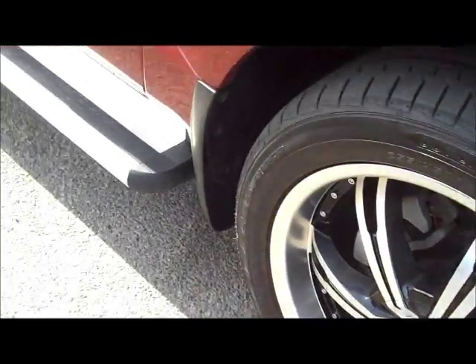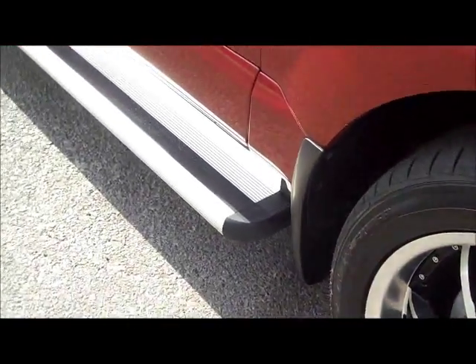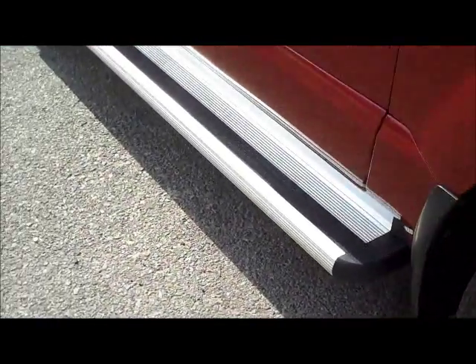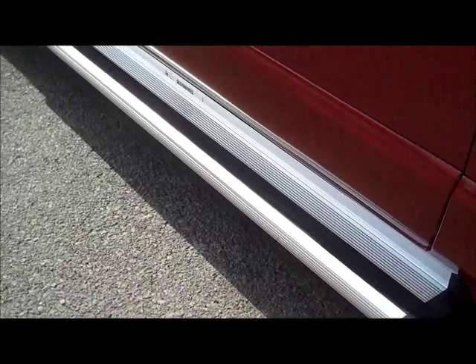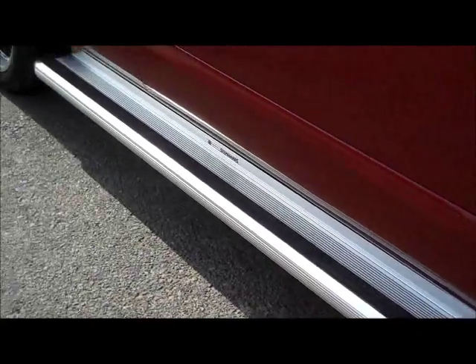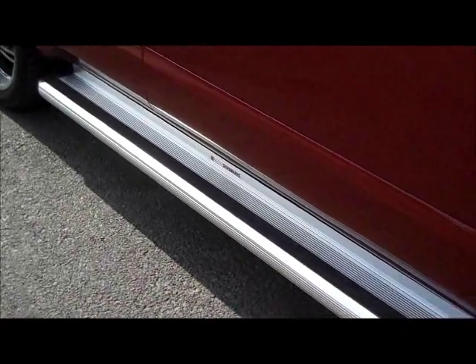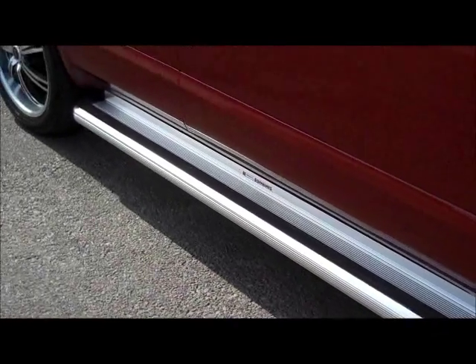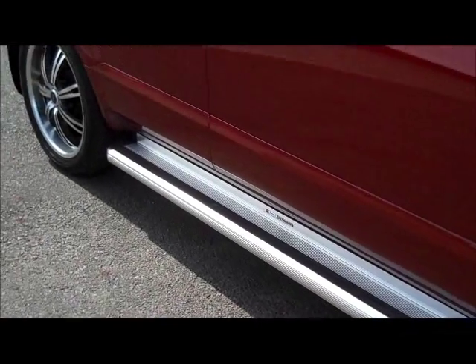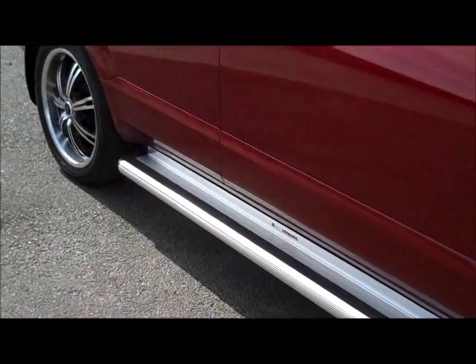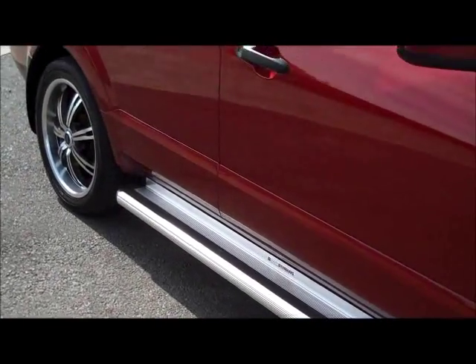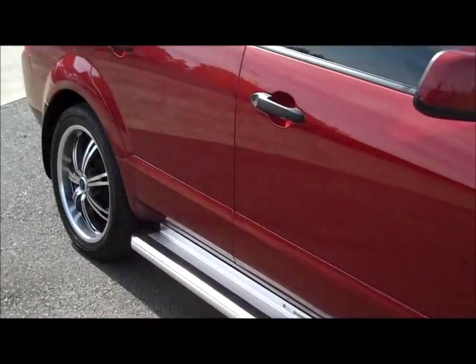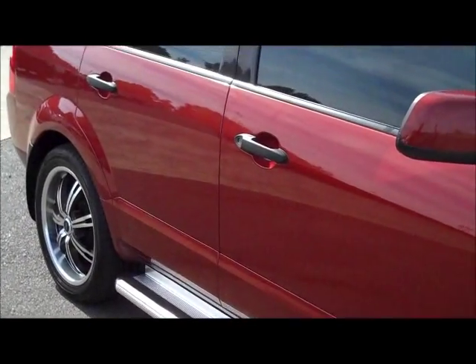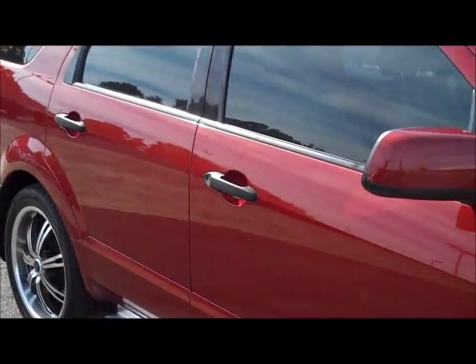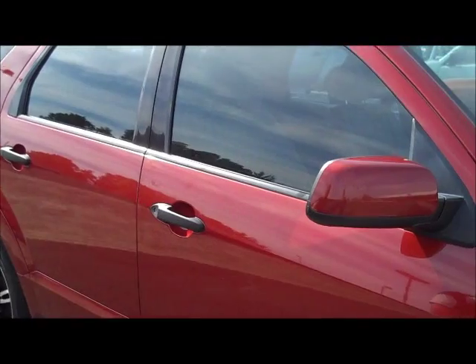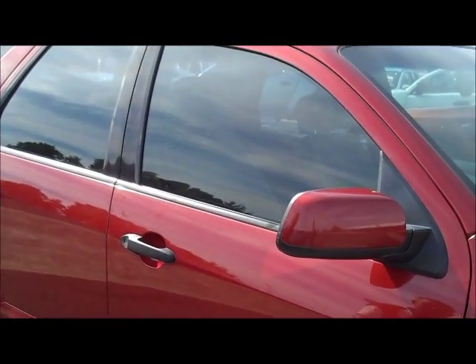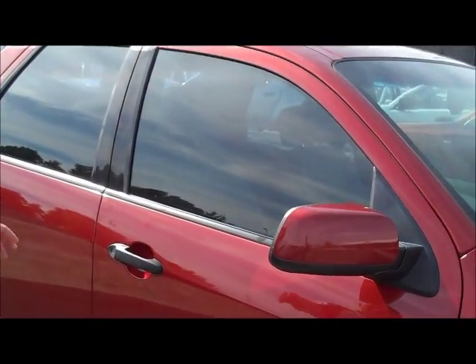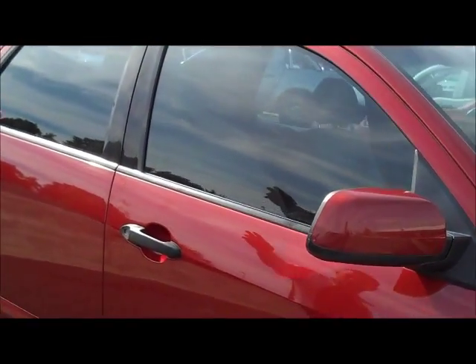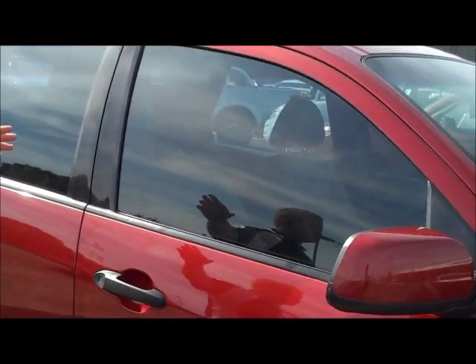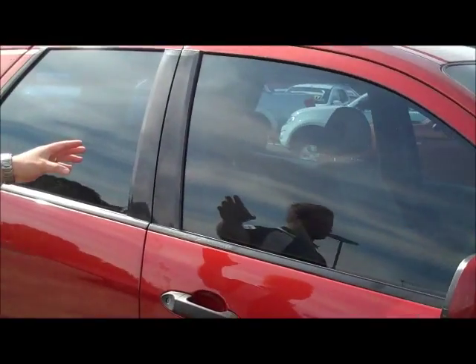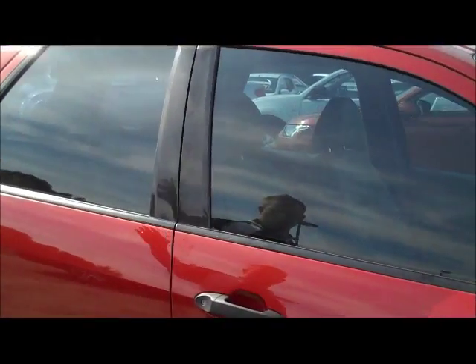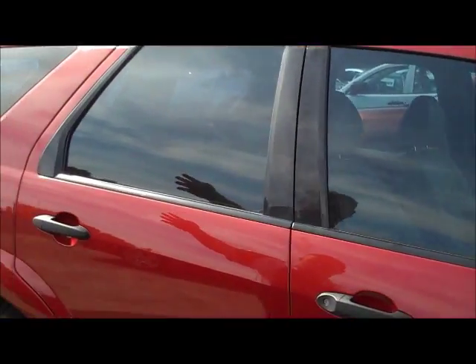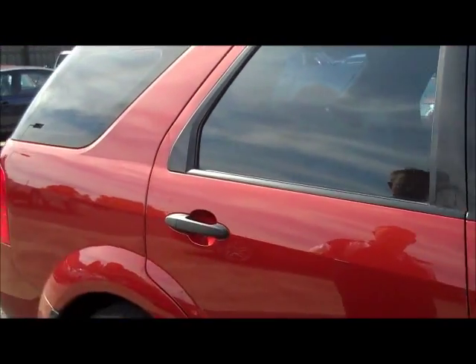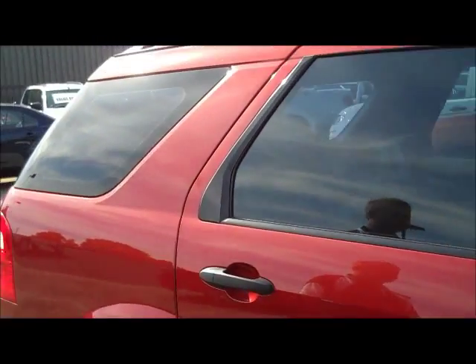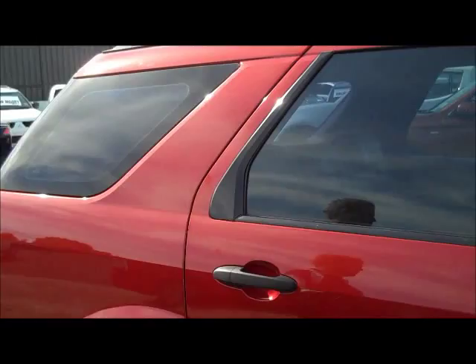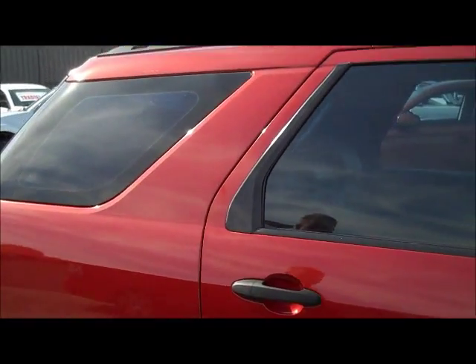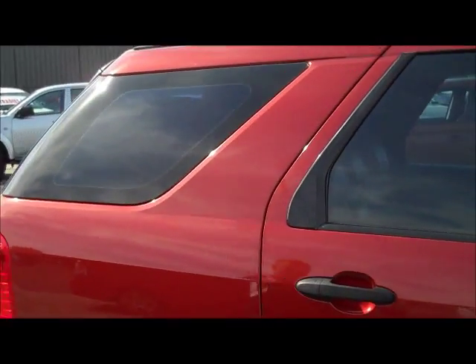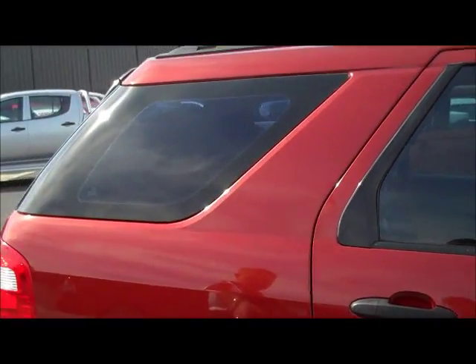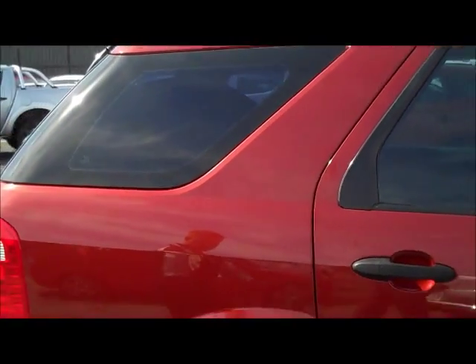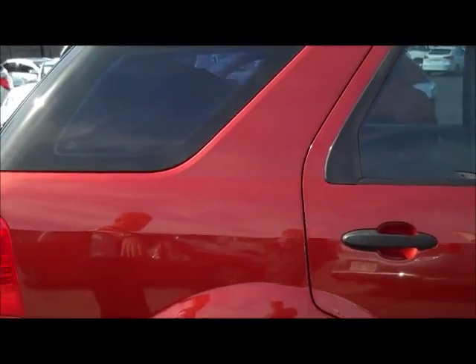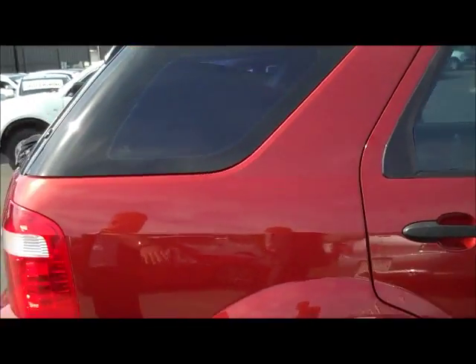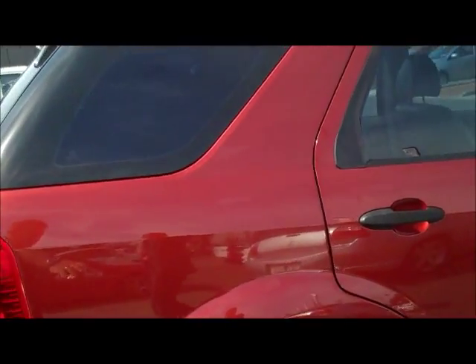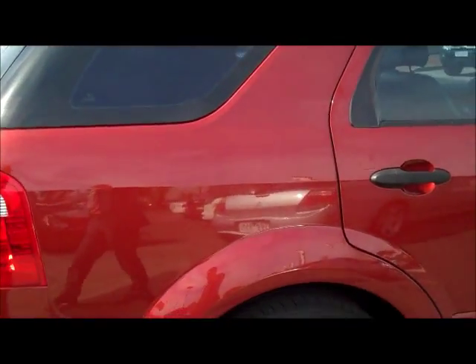It's also been fitted with the Kingsley step boards, or side steps, really finishing off the look of the outside of the car. Also got tinted windows all the way through, contrasting really nicely against that red. And again, nice 20-inch alloy on the back there.